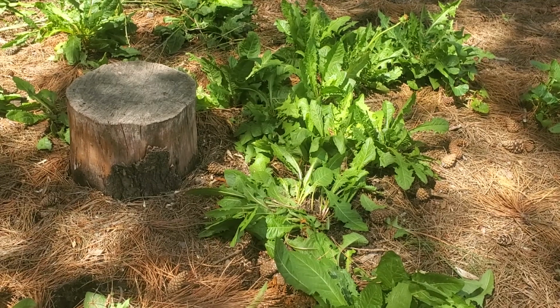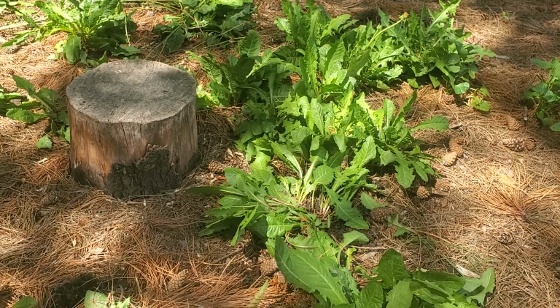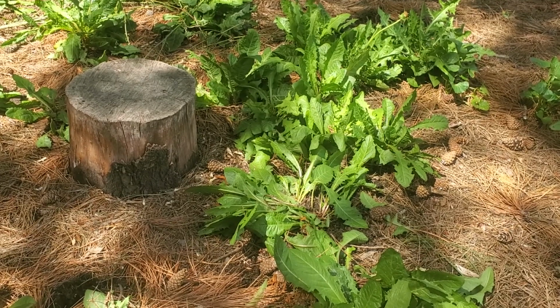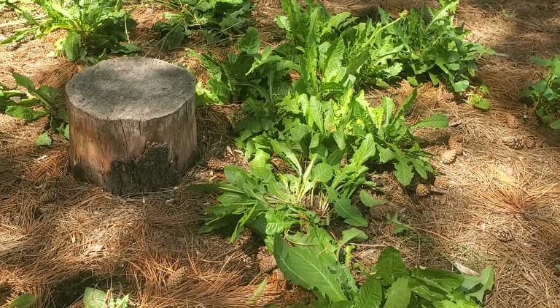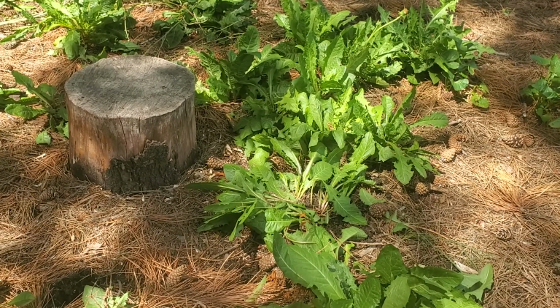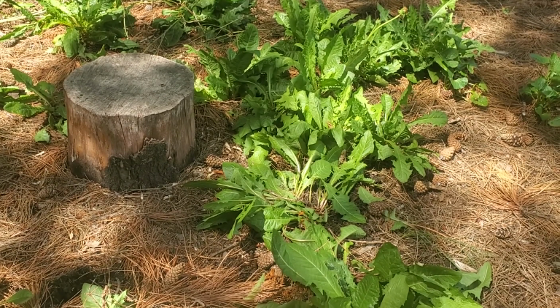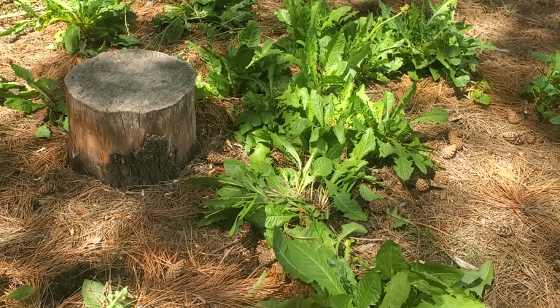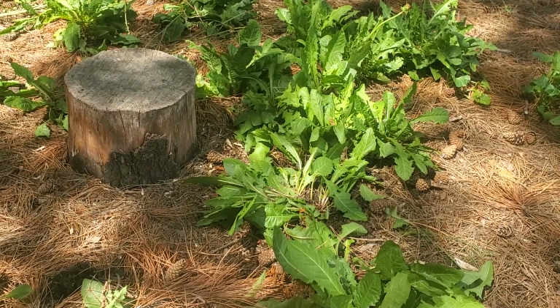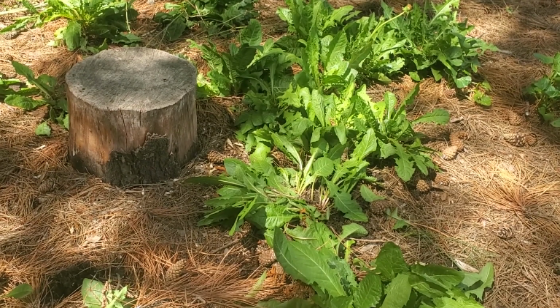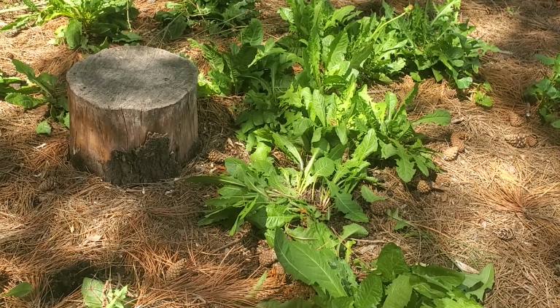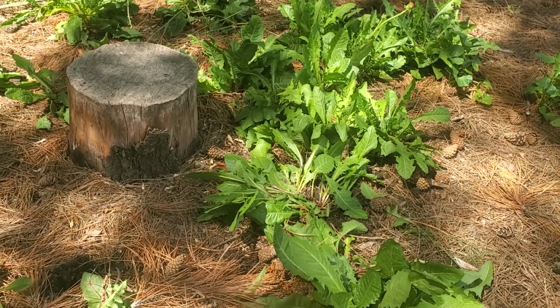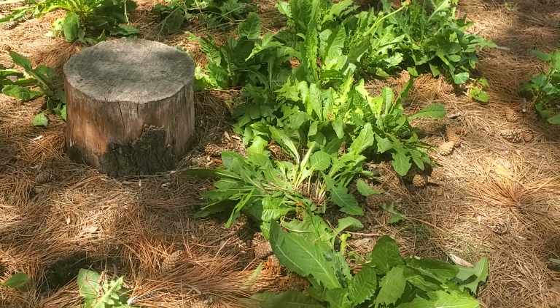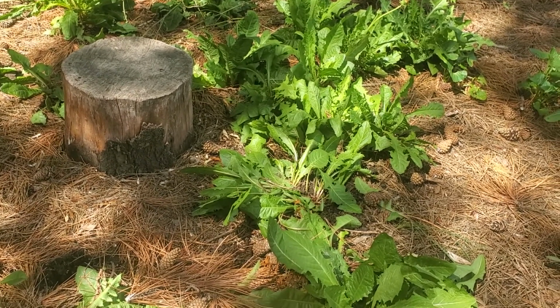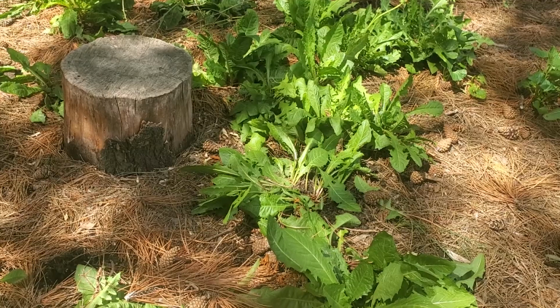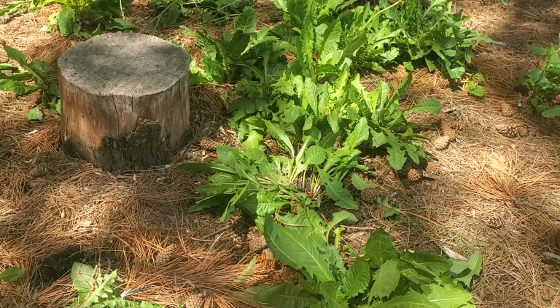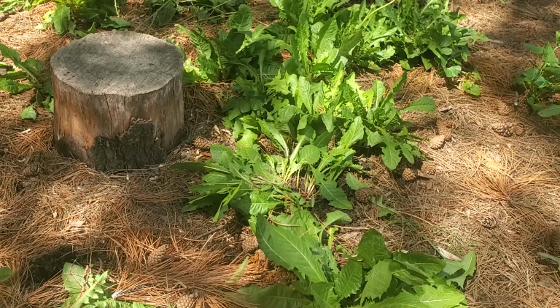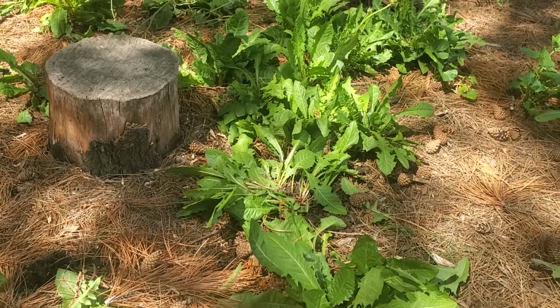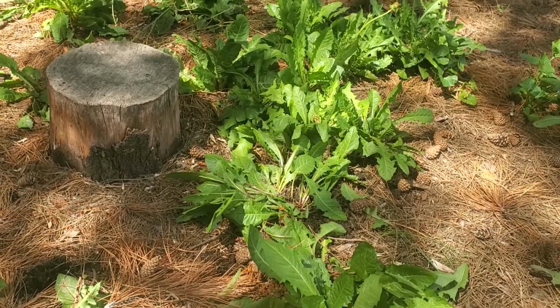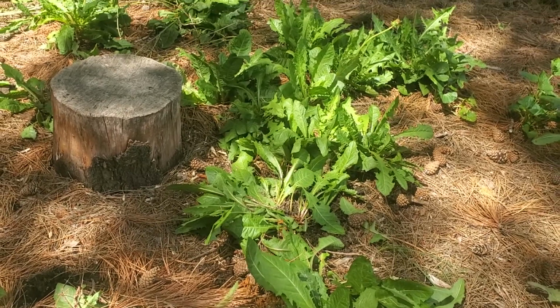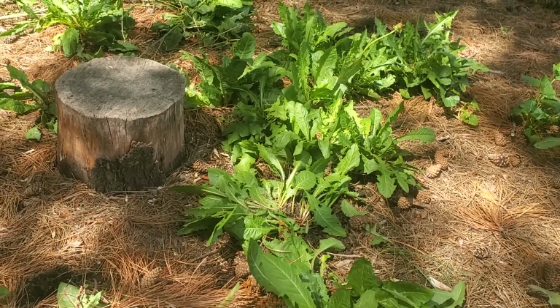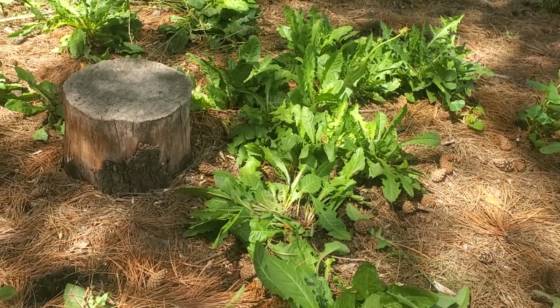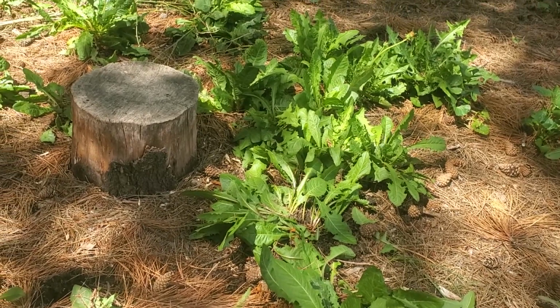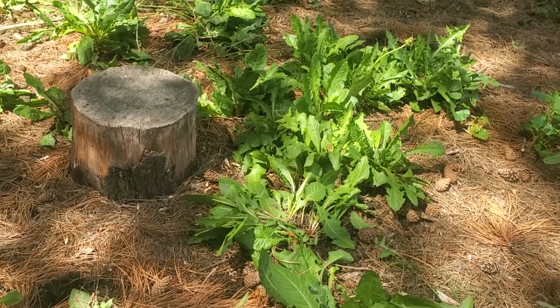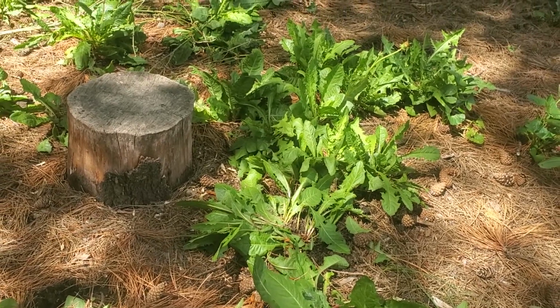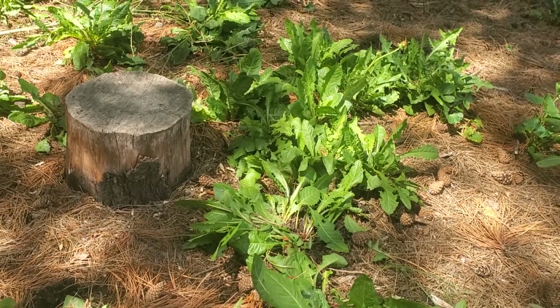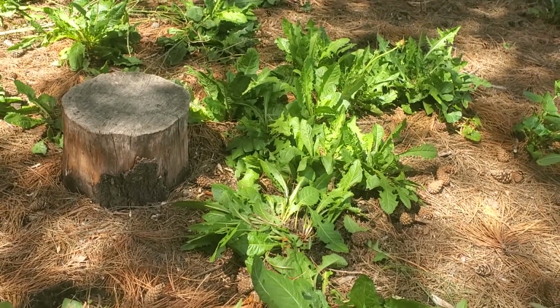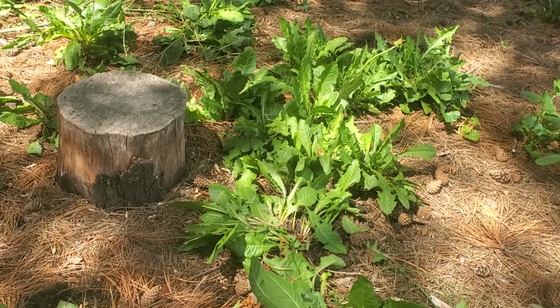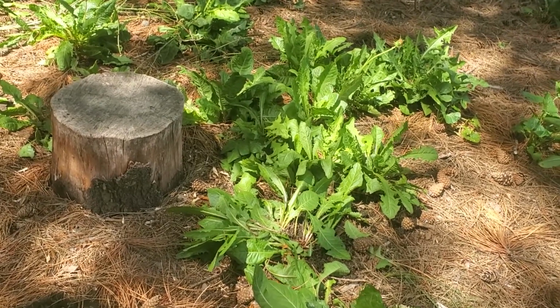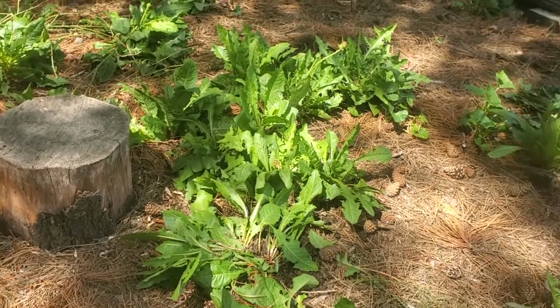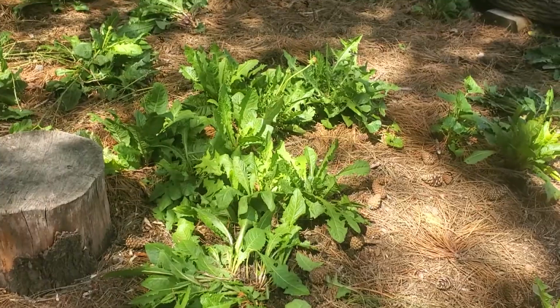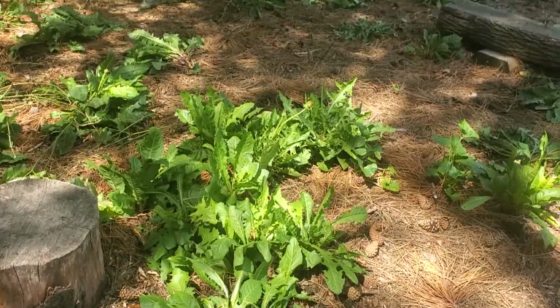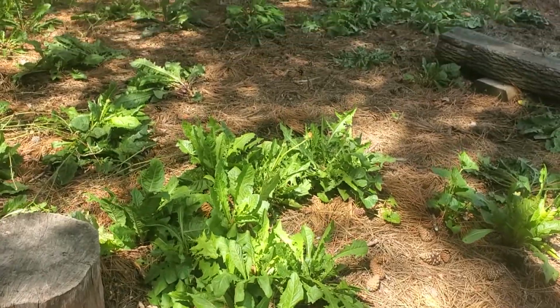Hi everyone, and thanks for tuning into my channel. Today I'm going to be harvesting dandelions. You can see here I found a bunch of them — this is a really really nice patch.